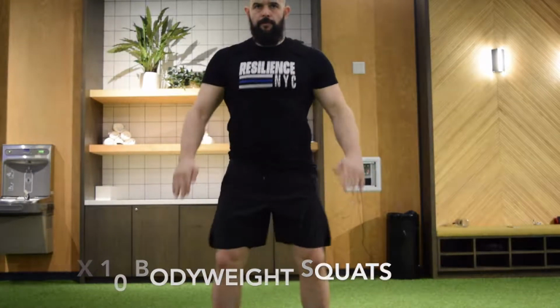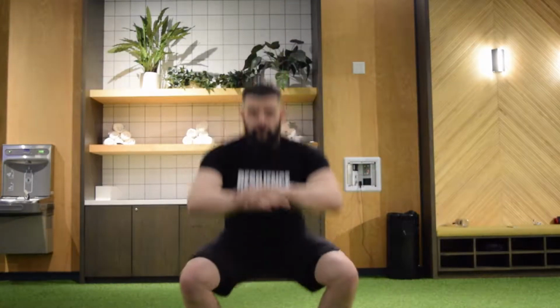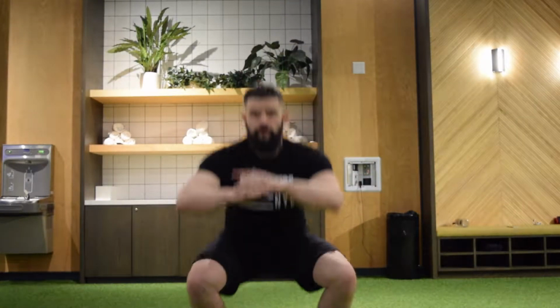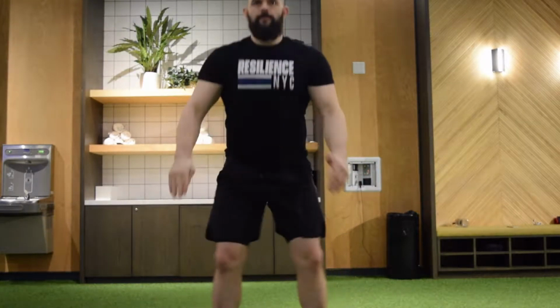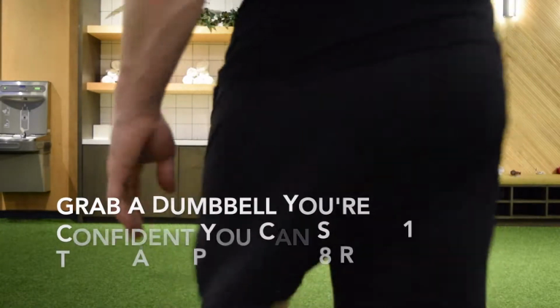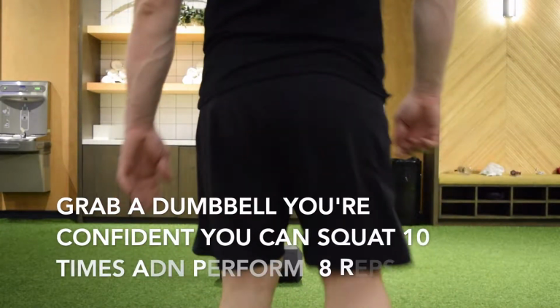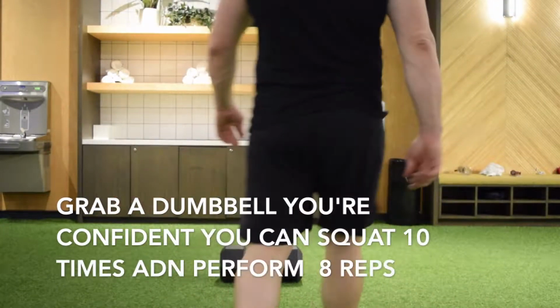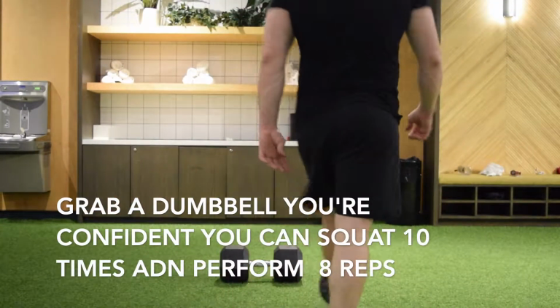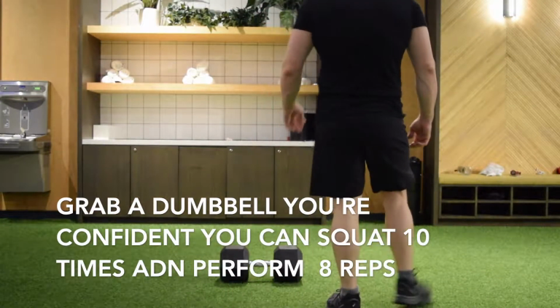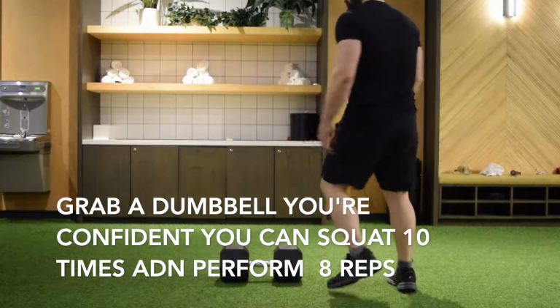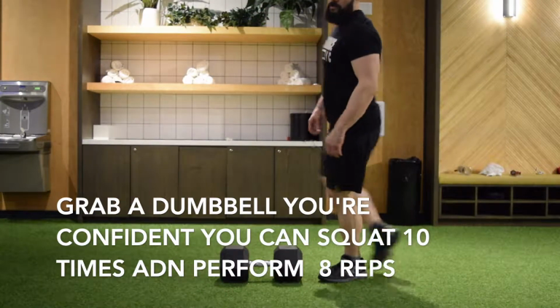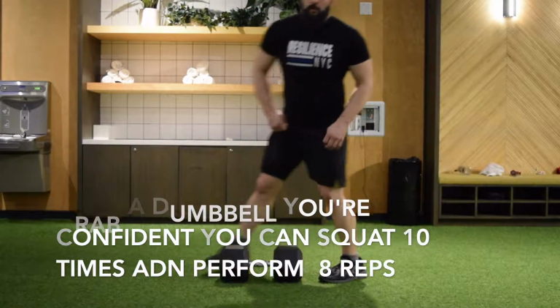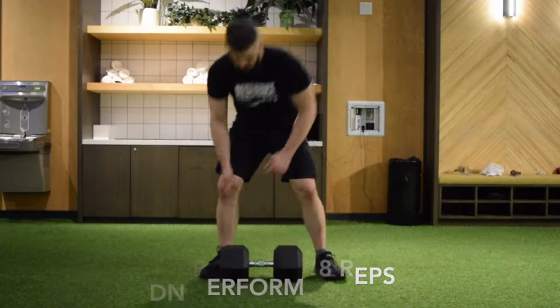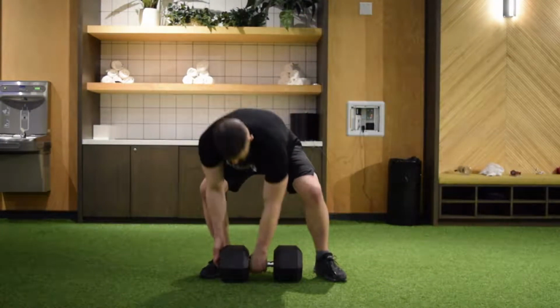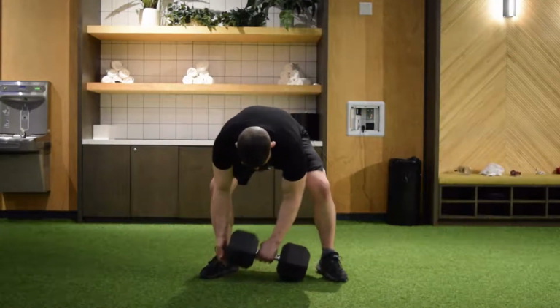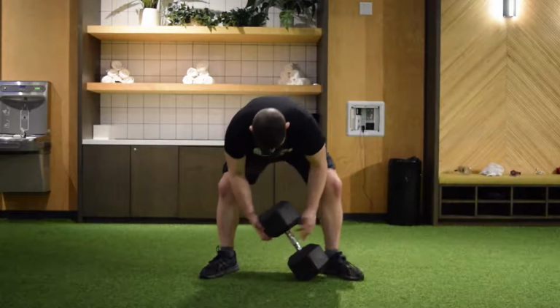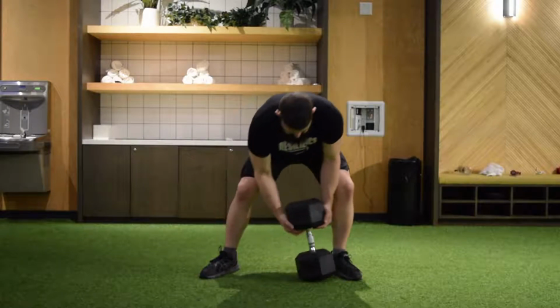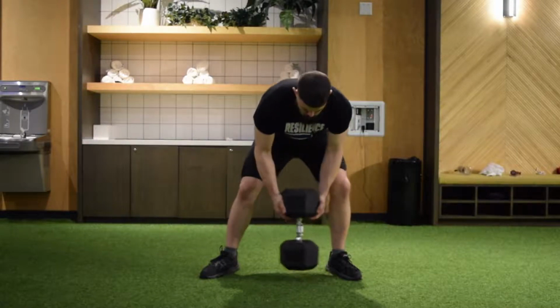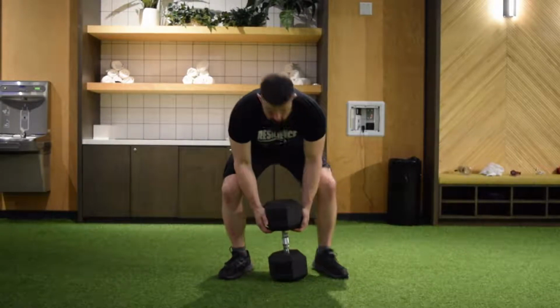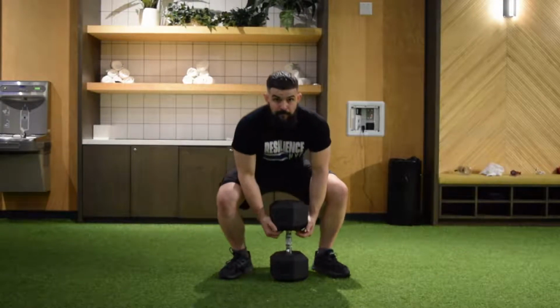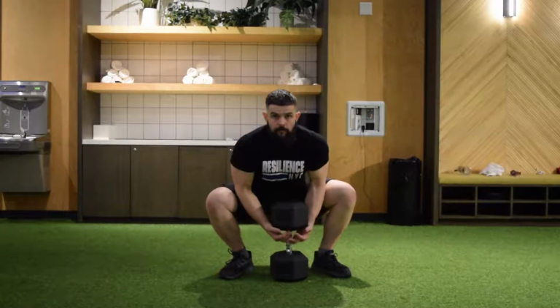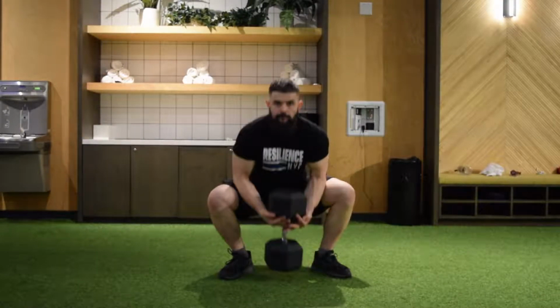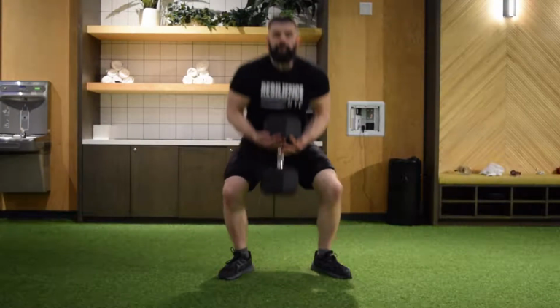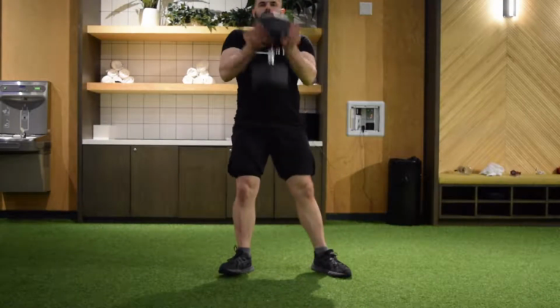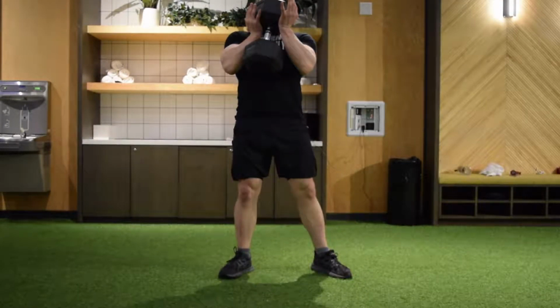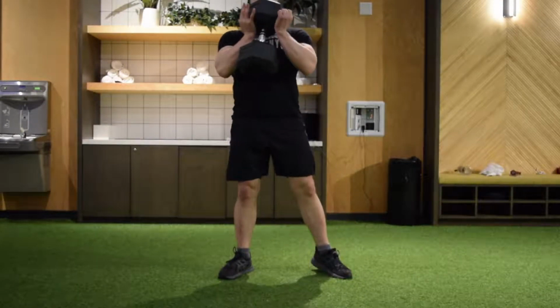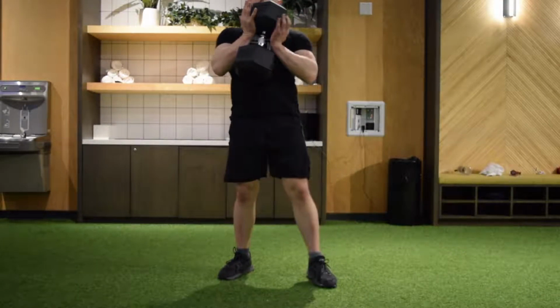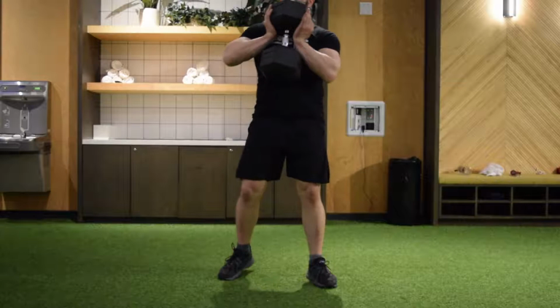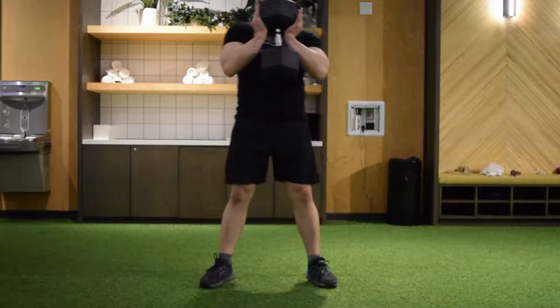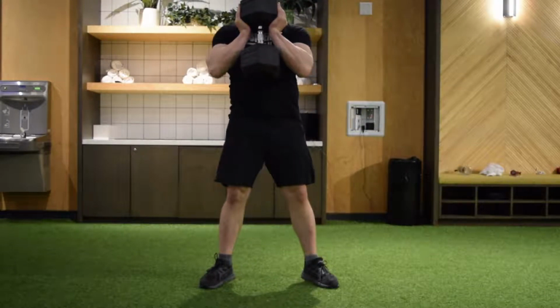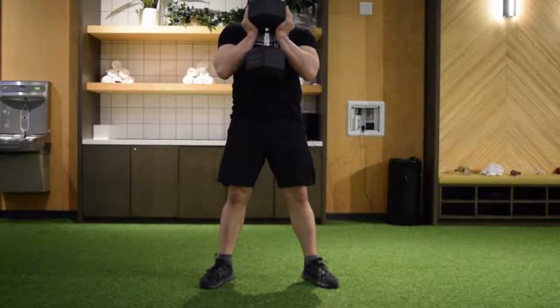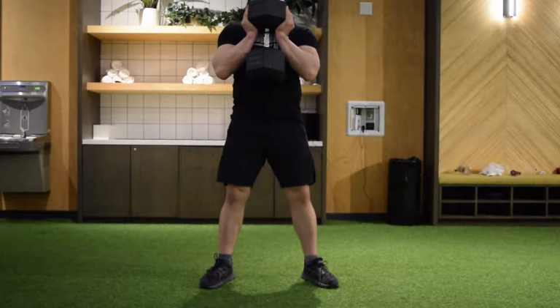Next we're gonna go into goblet squats. Take a weight that you're confident you could perform 10 reps, but we're only gonna do sets of eight for today. We're gonna do three sets of eight with a minute rest in between each set.